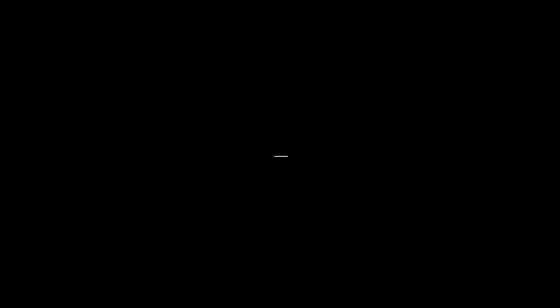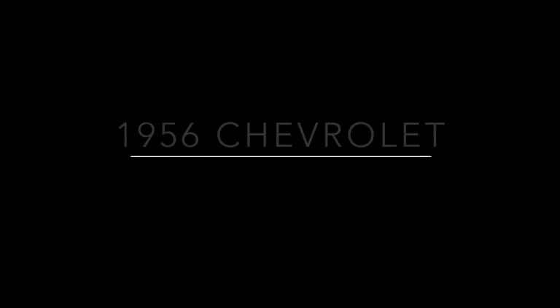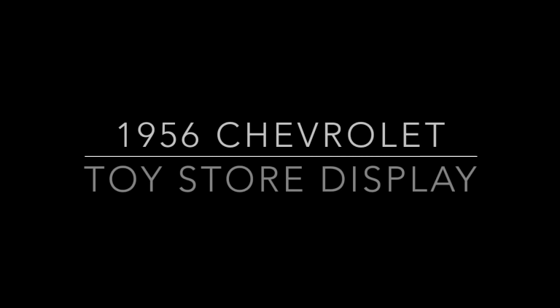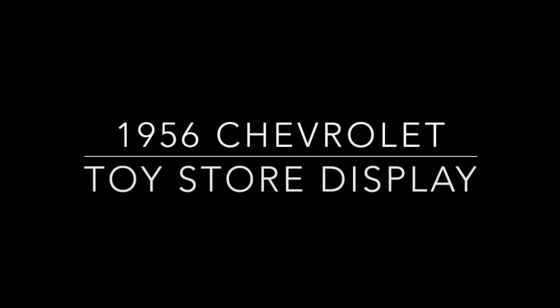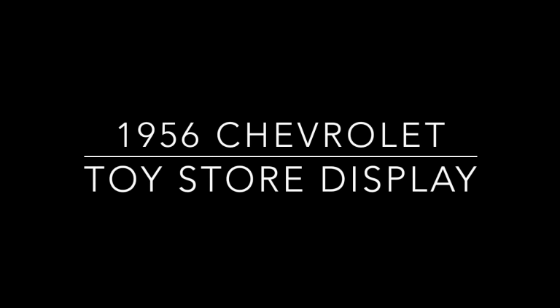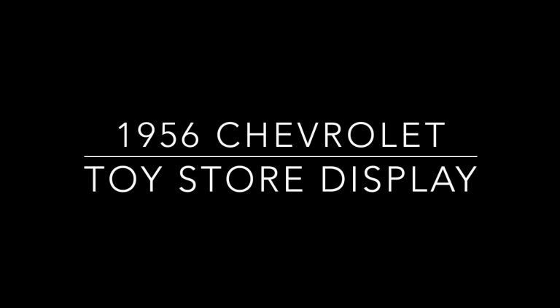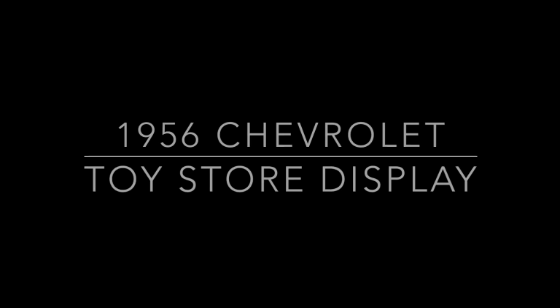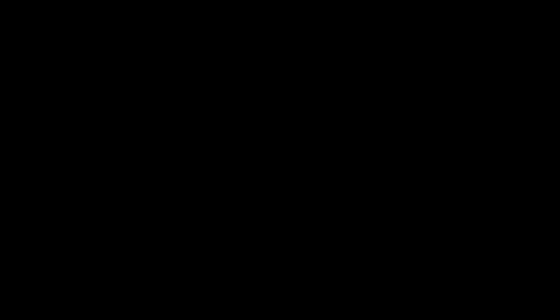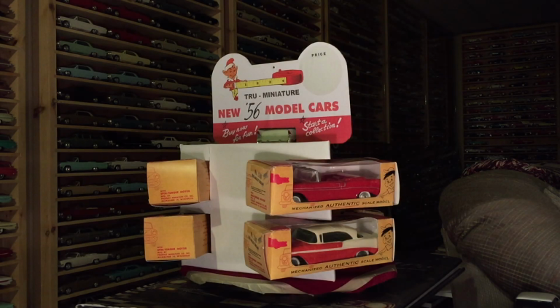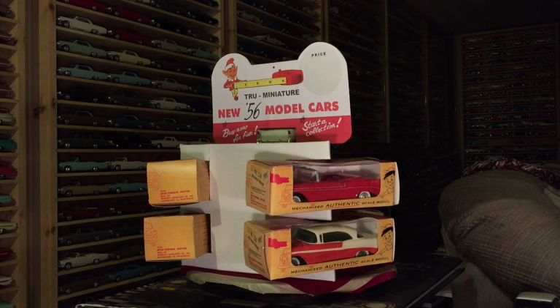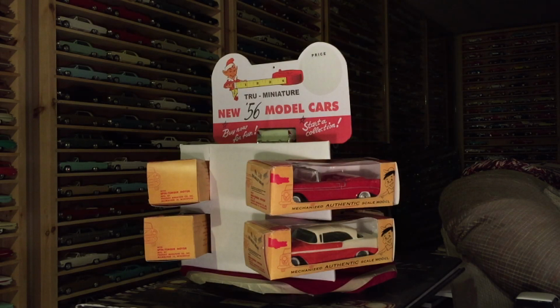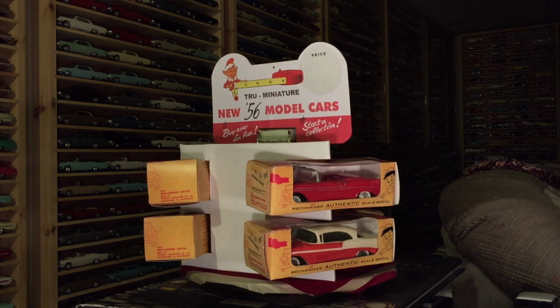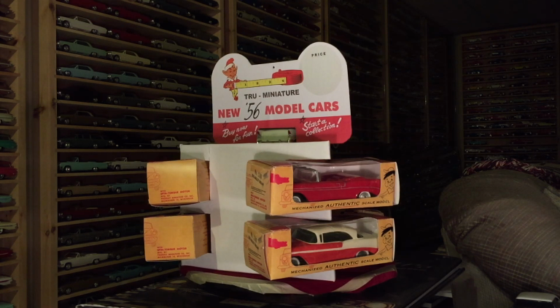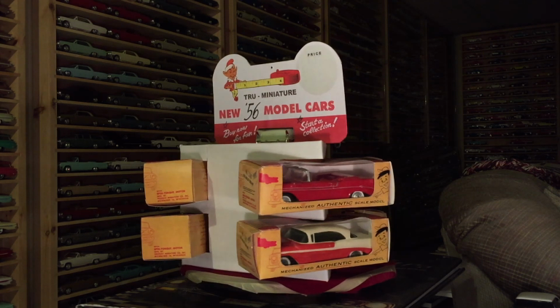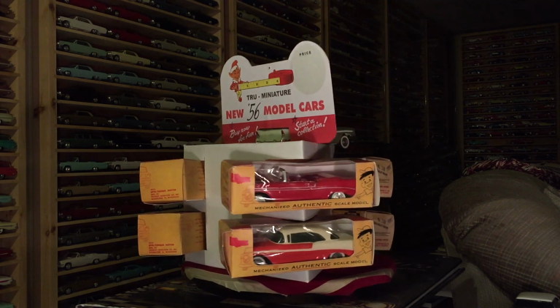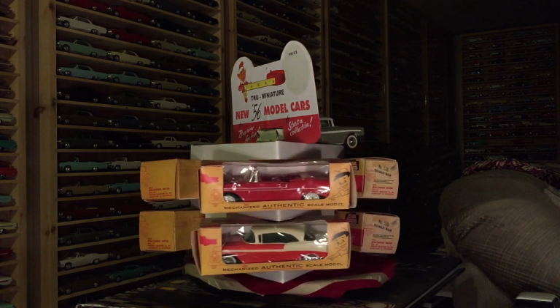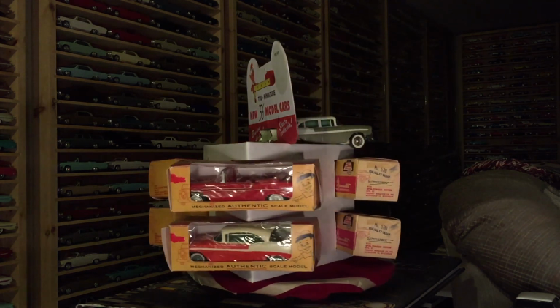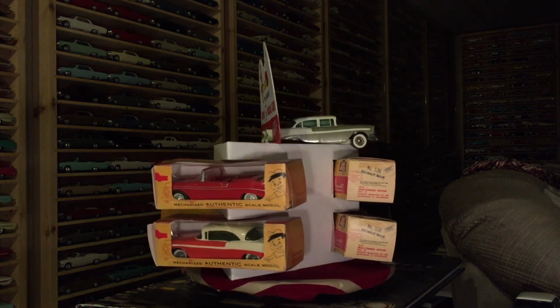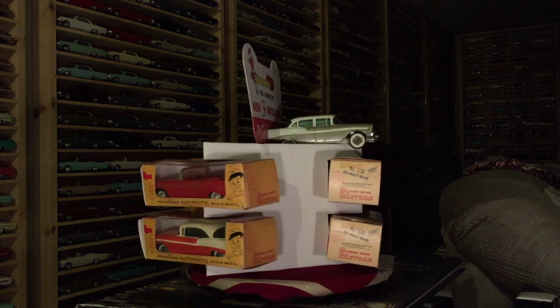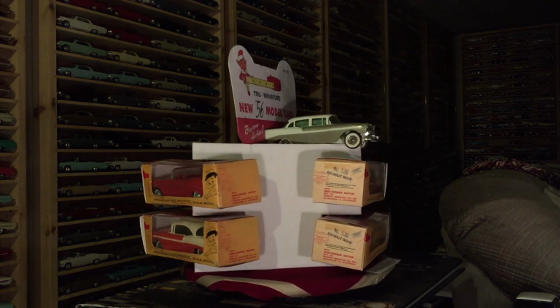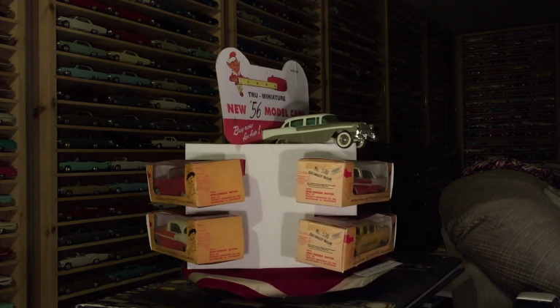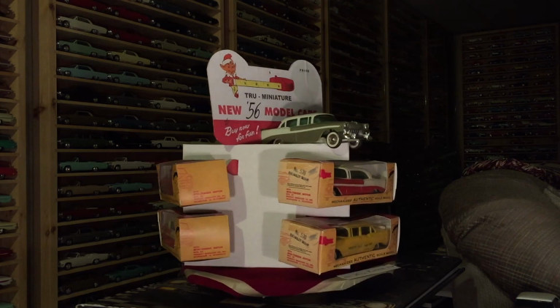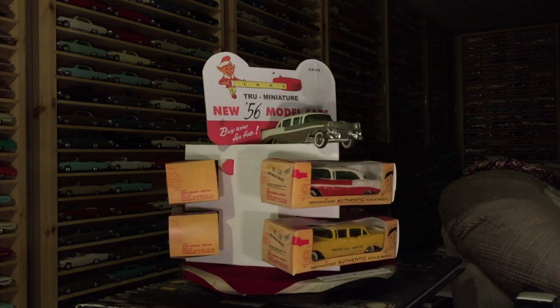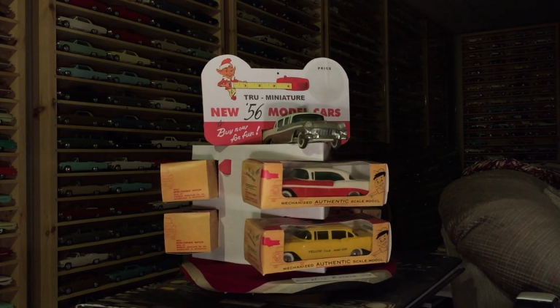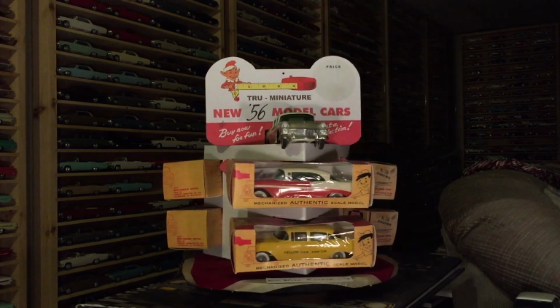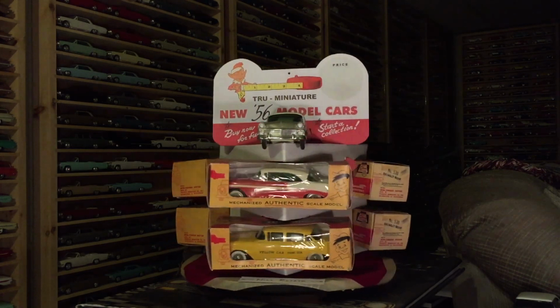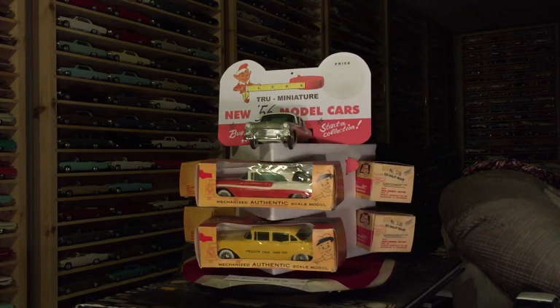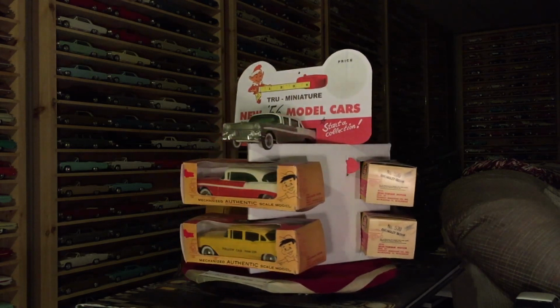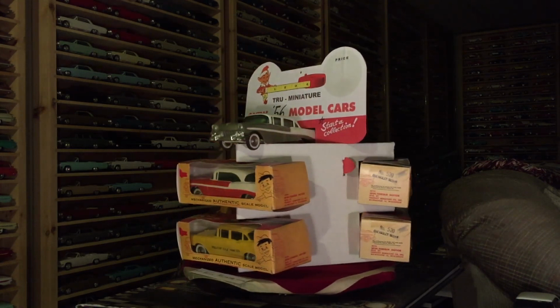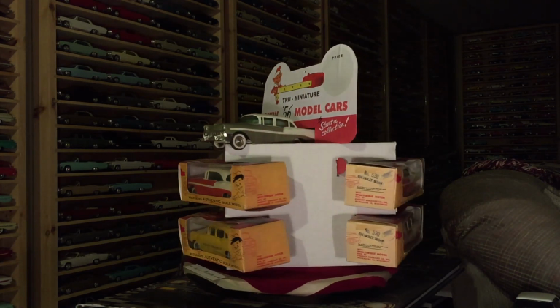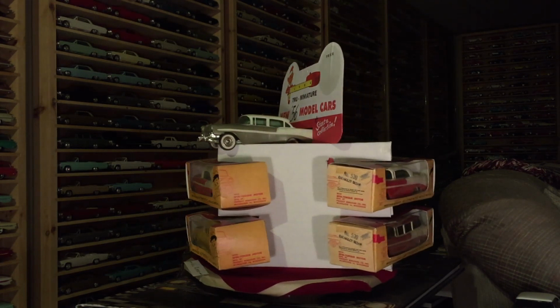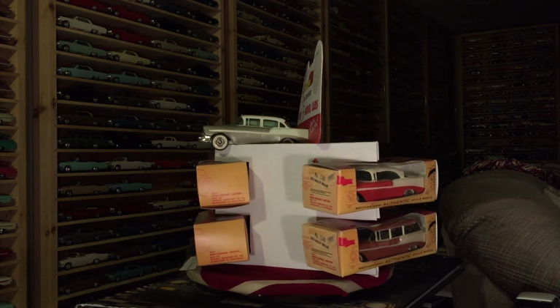This is a toy store display by PMC. The only cars that they made at the time for 1956 were Chevrolets, Corvettes, and Ford station wagons.